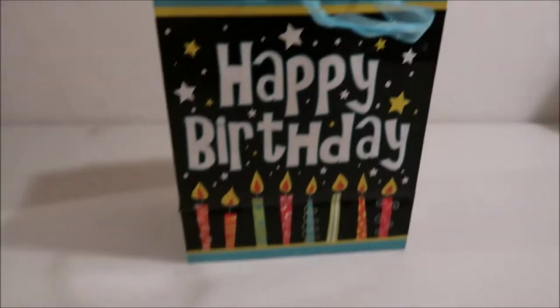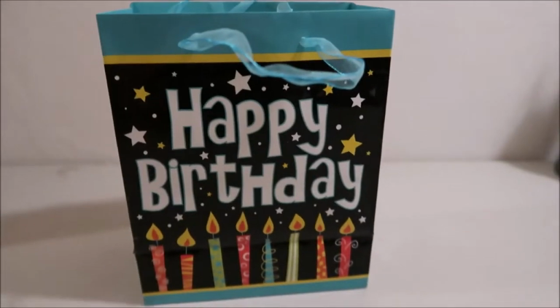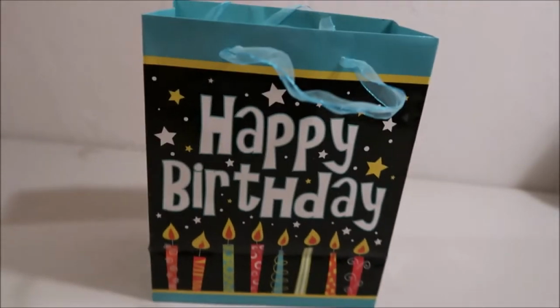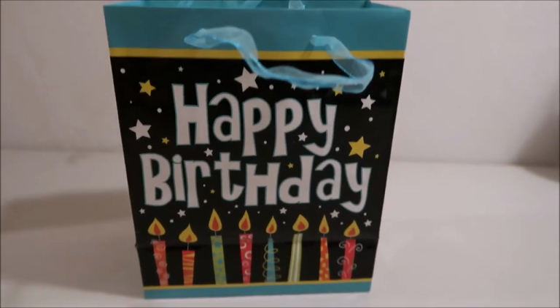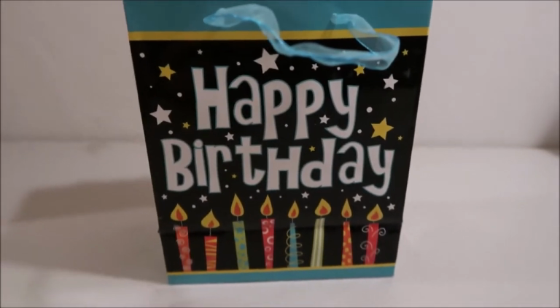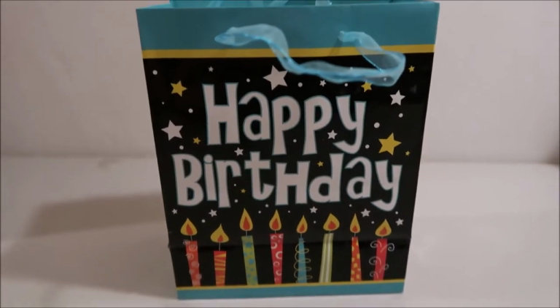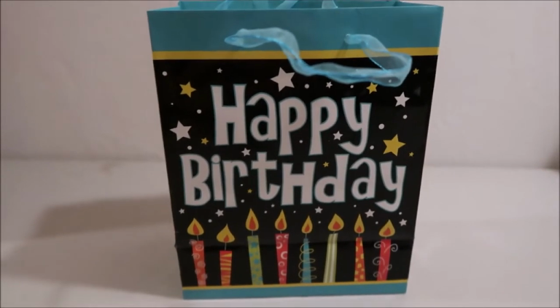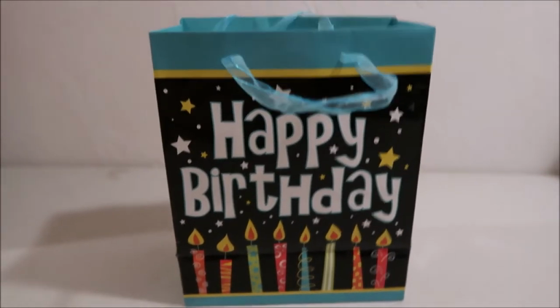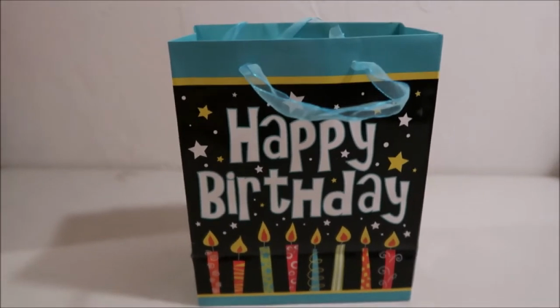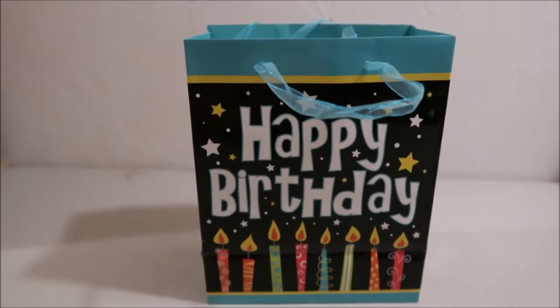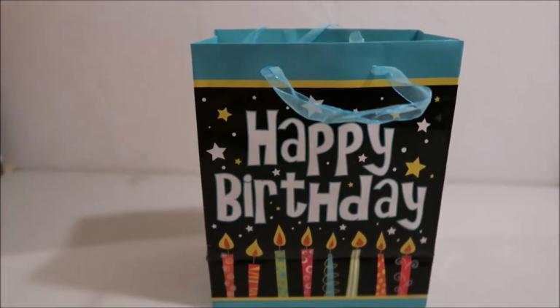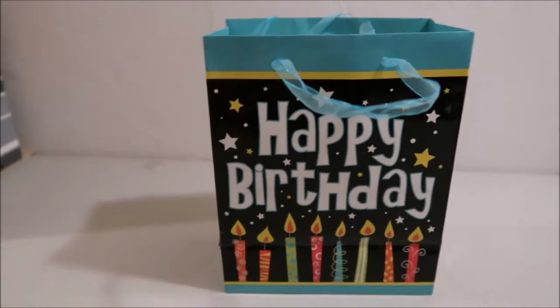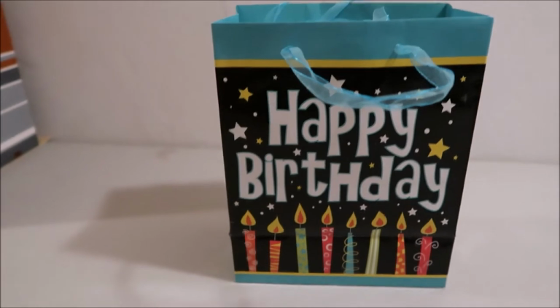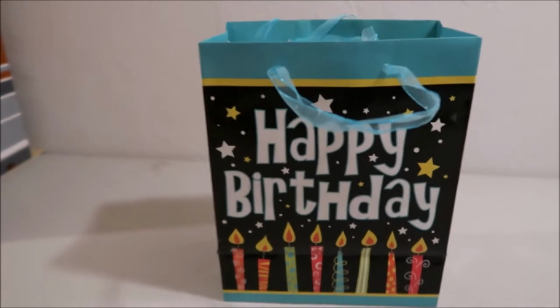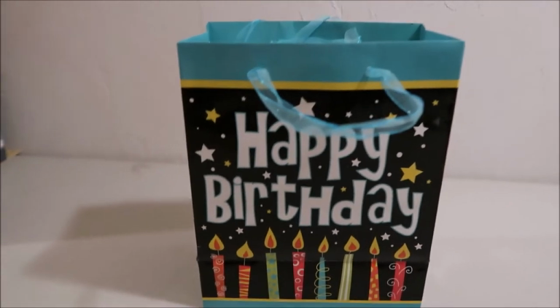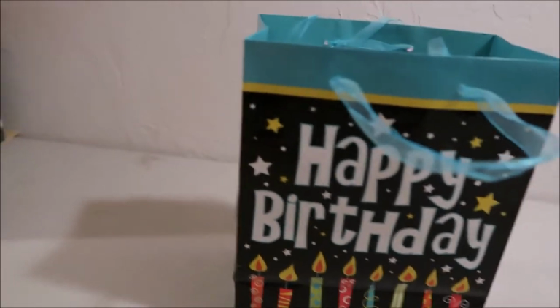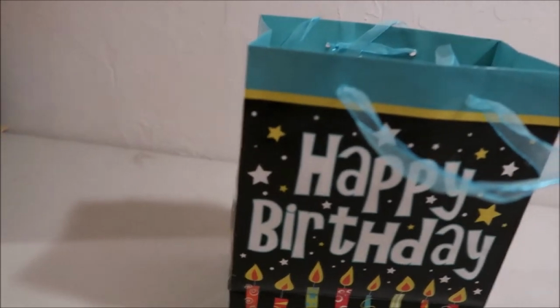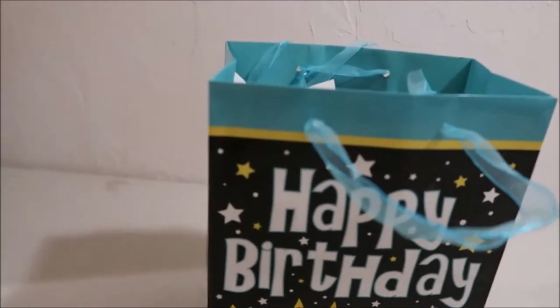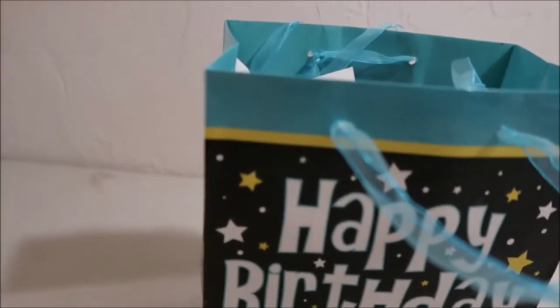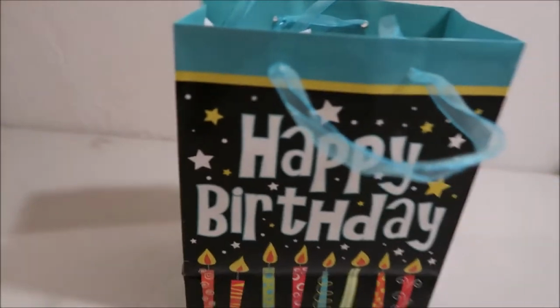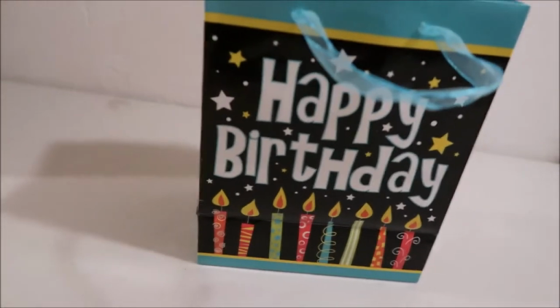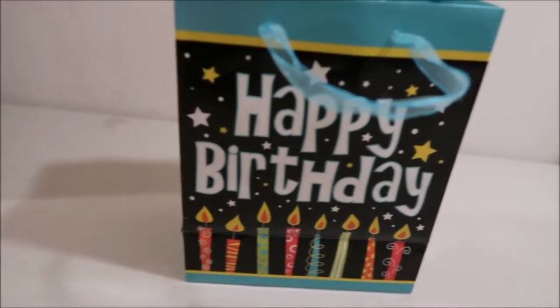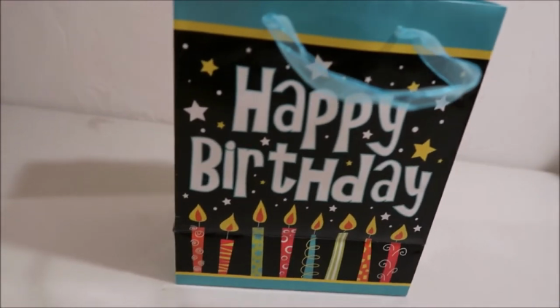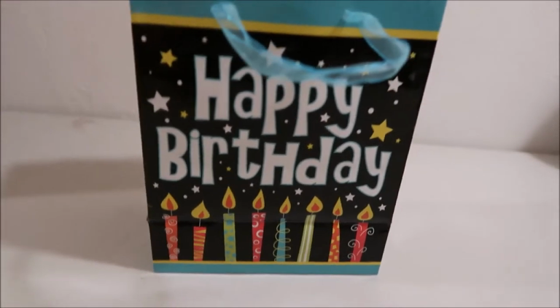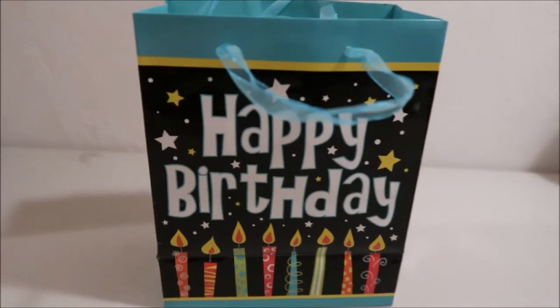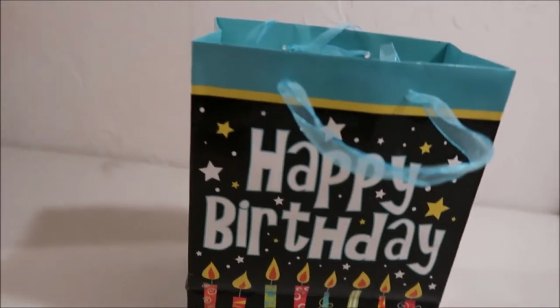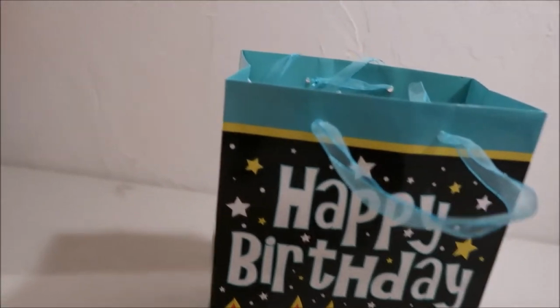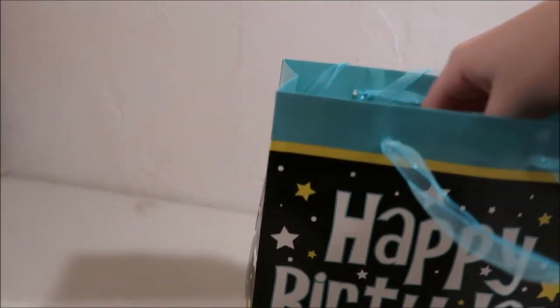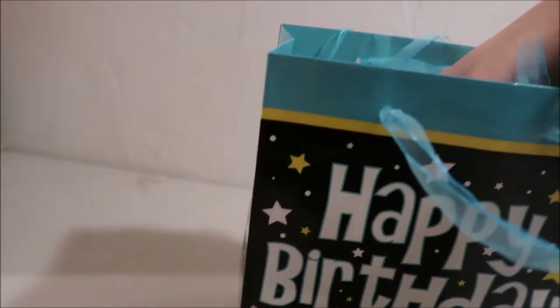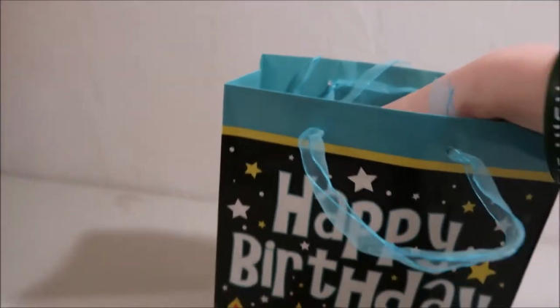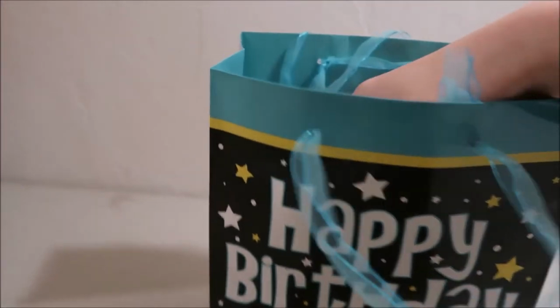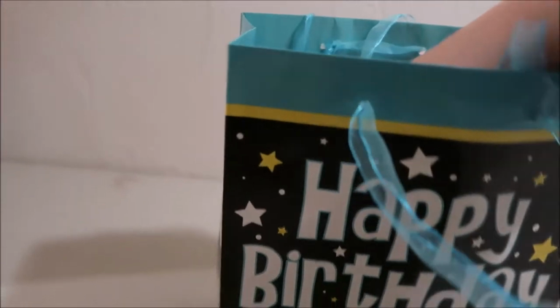Hey guys, it's Kylie and today's video is a pin haul. My birthday was this past Monday and this is what I got — the pins that I got from my parents and my grandfather. I'm just going to go through them, starting with what I got from my parents.